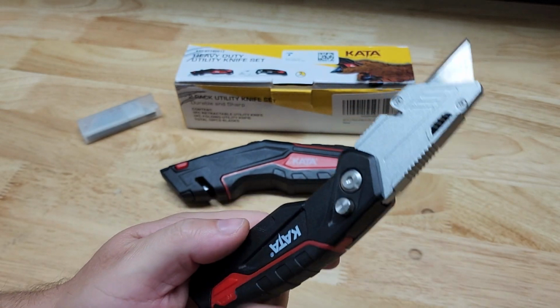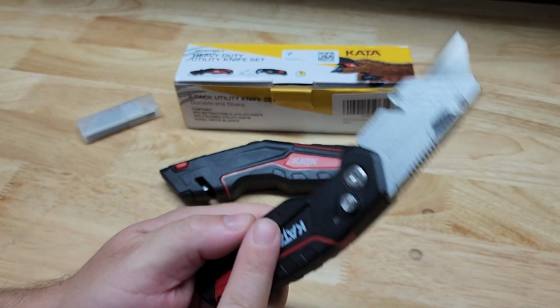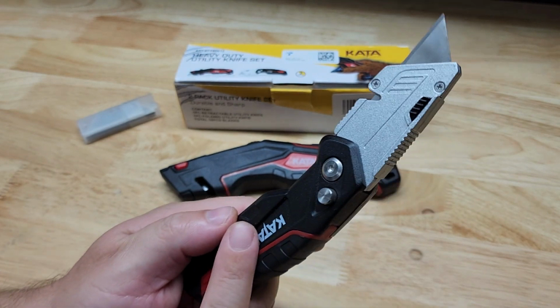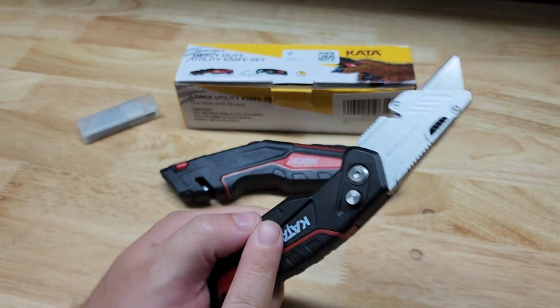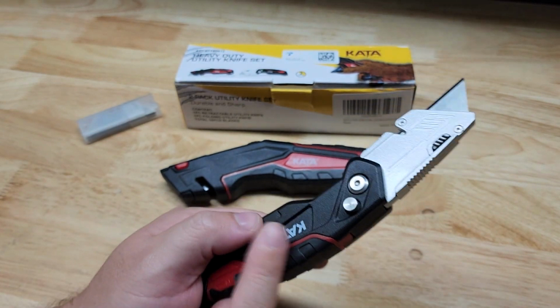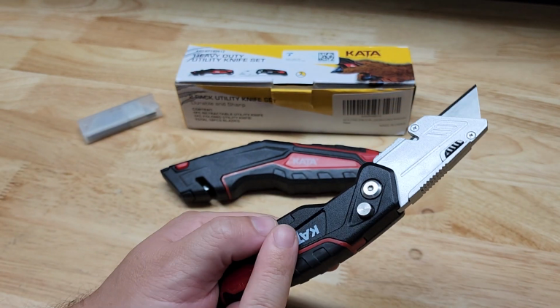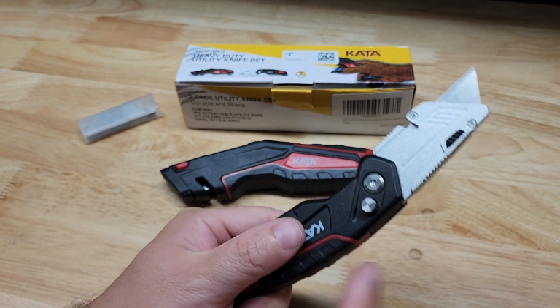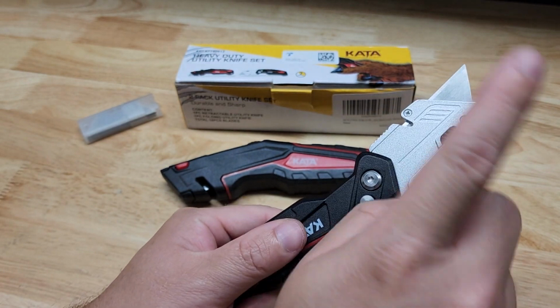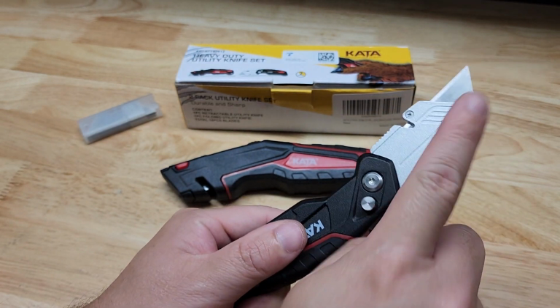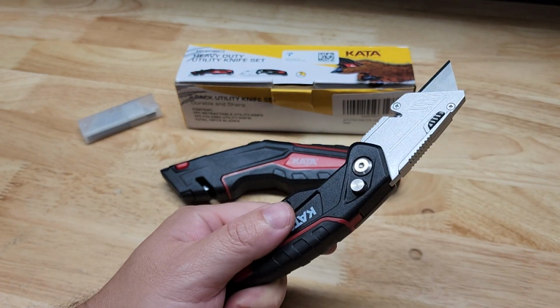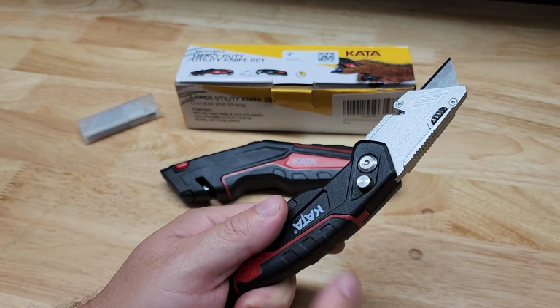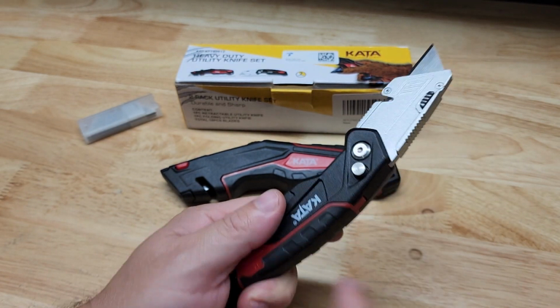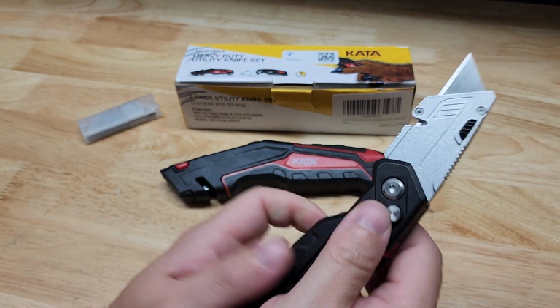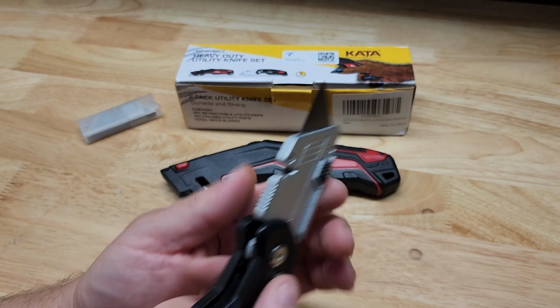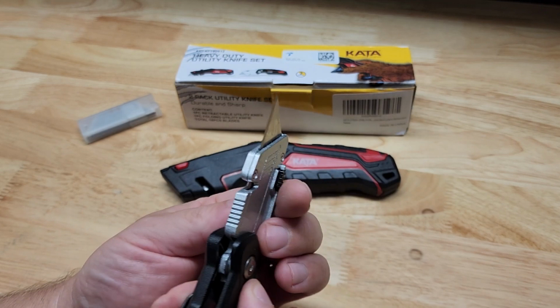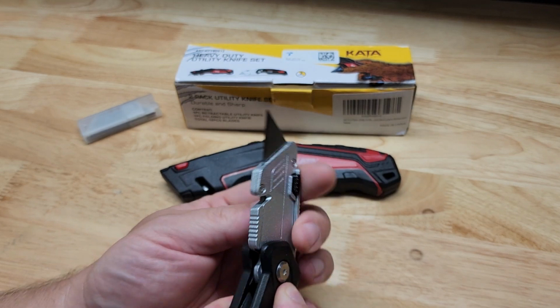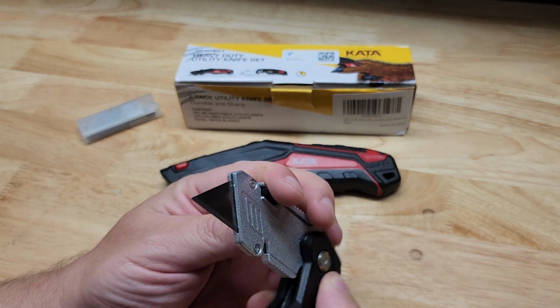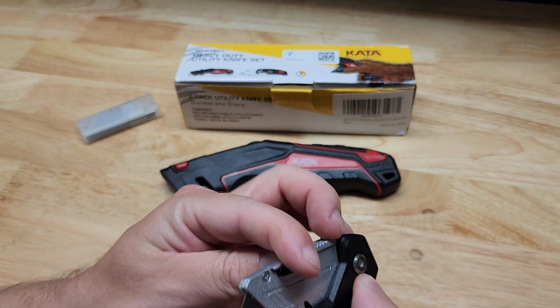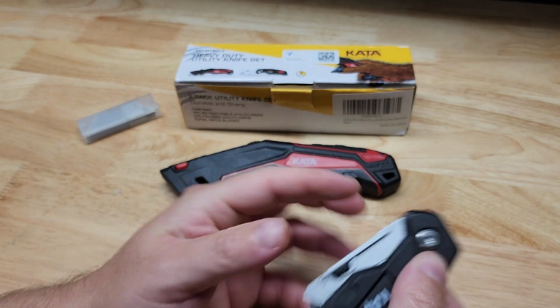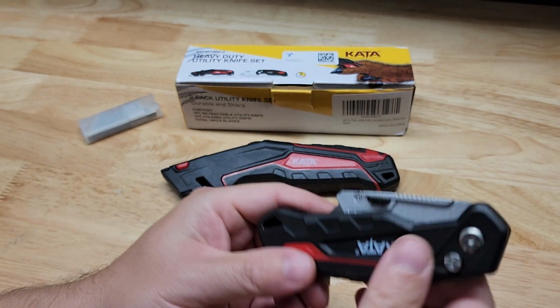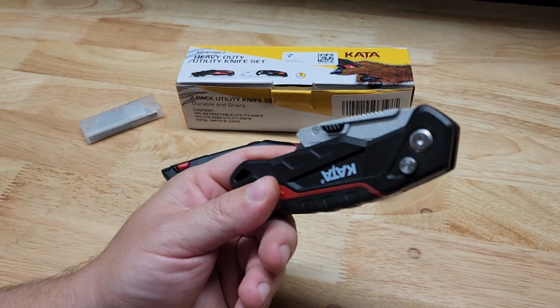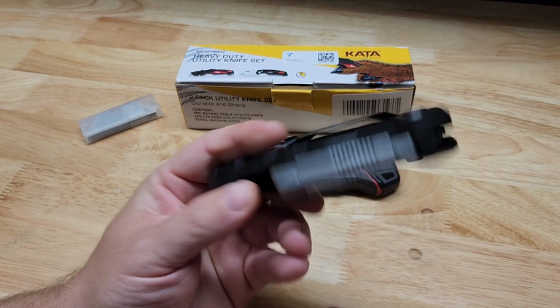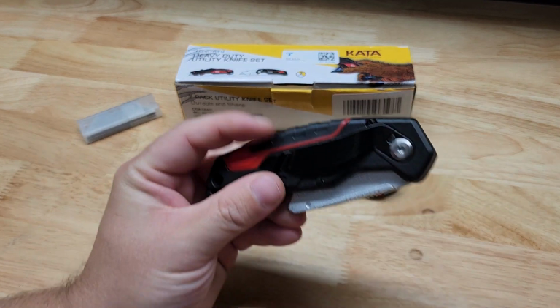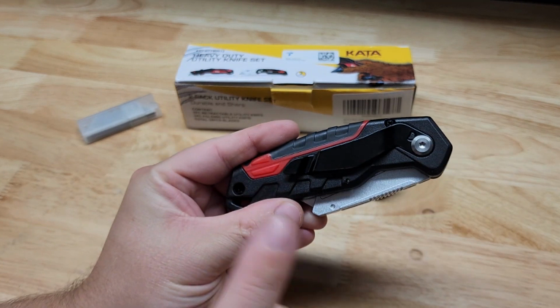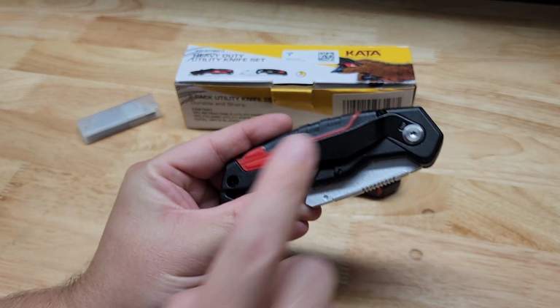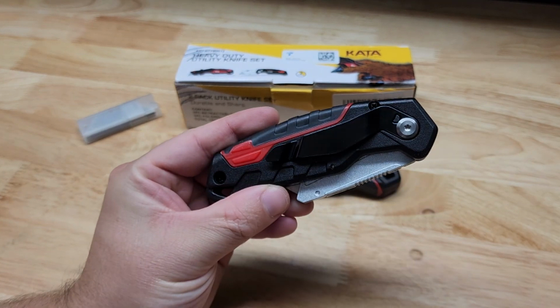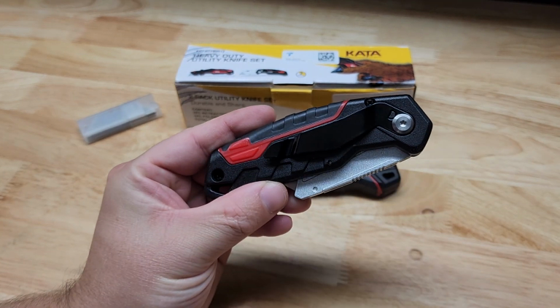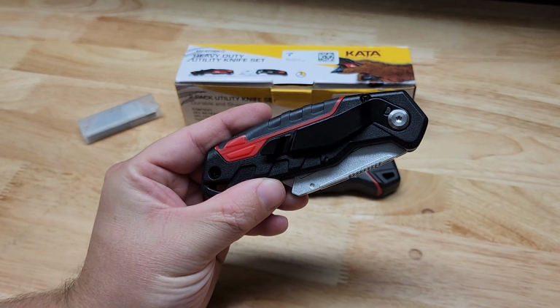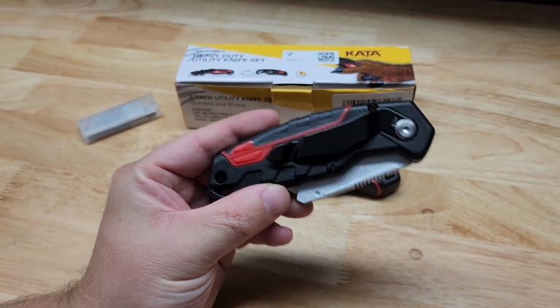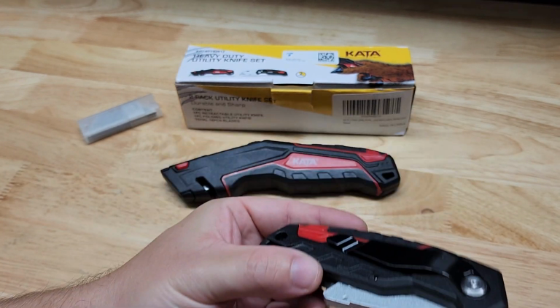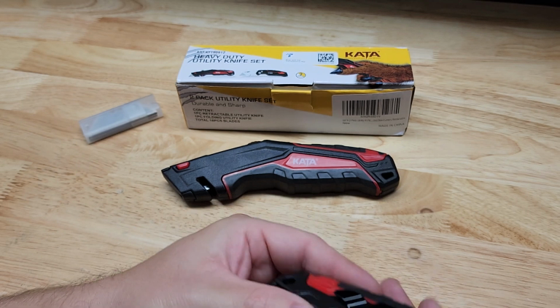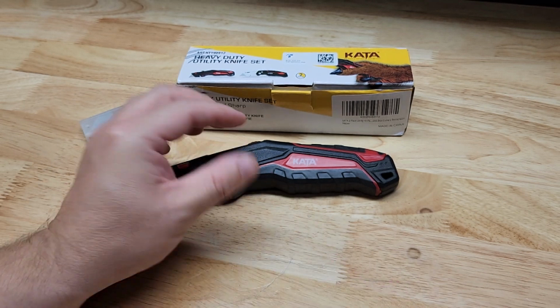So this came with four blades total — there was one pre-installed and three in the handle. It also has a belt clip on the back side.